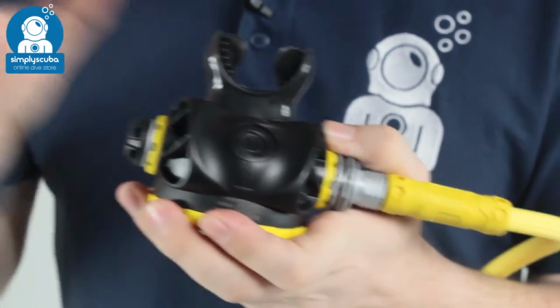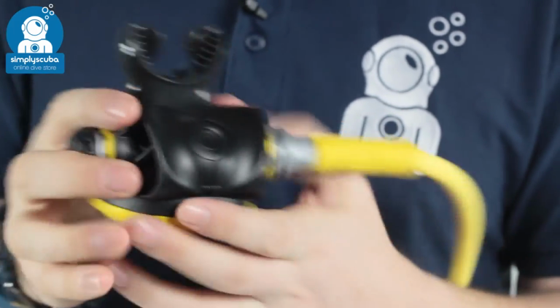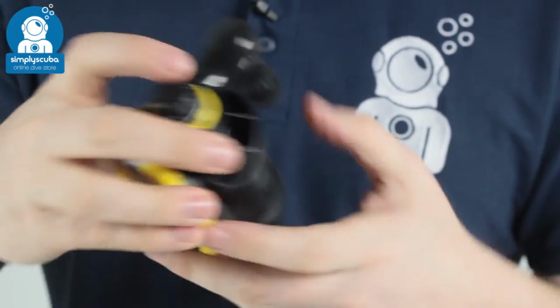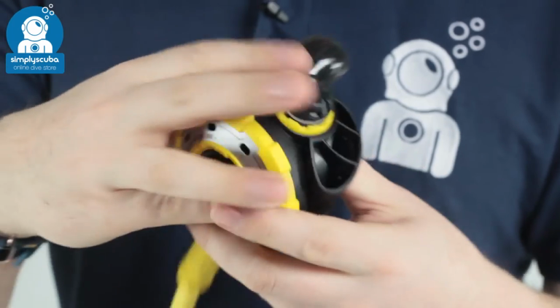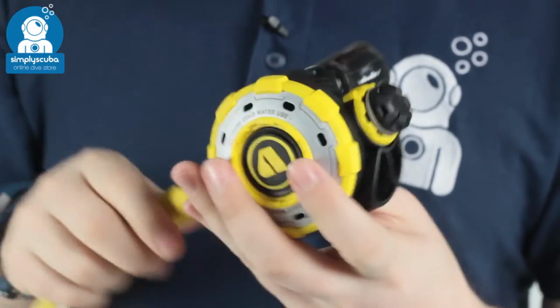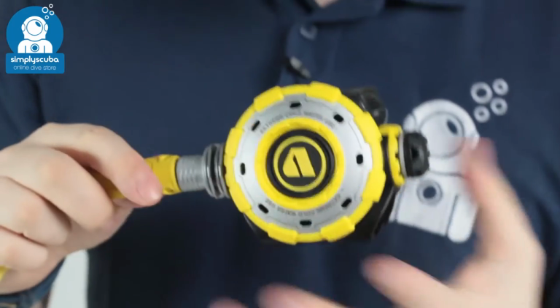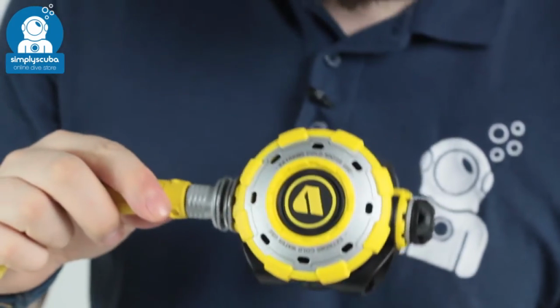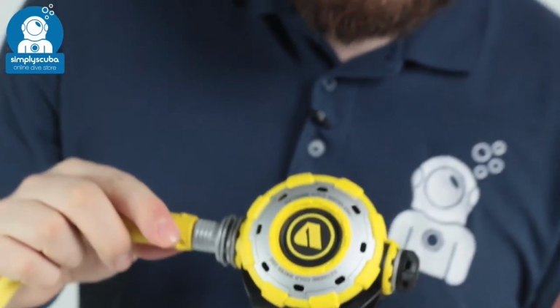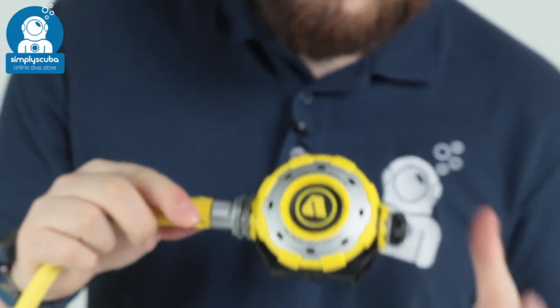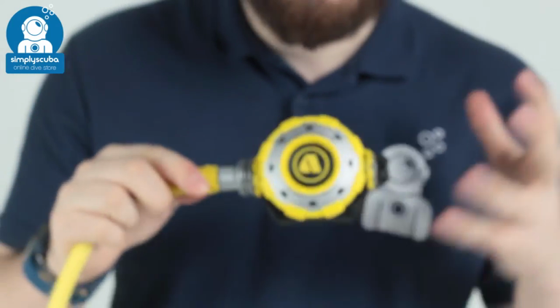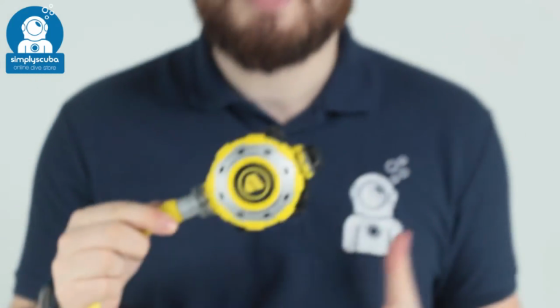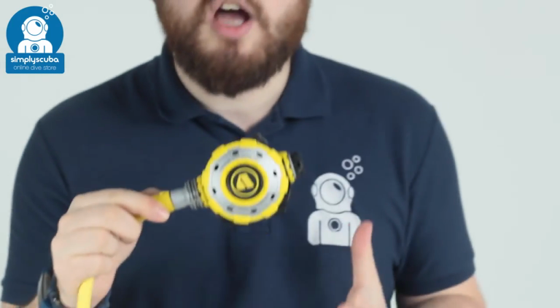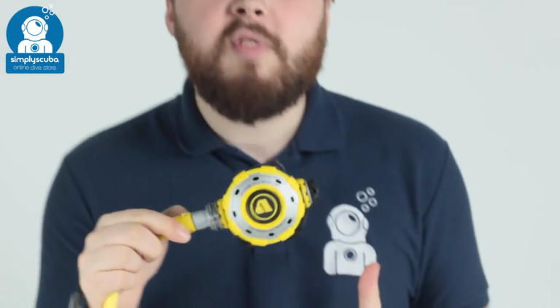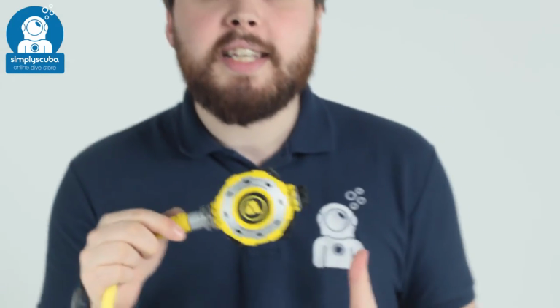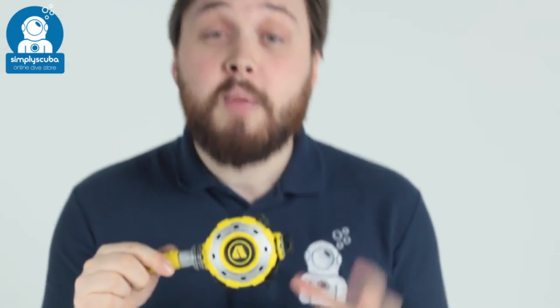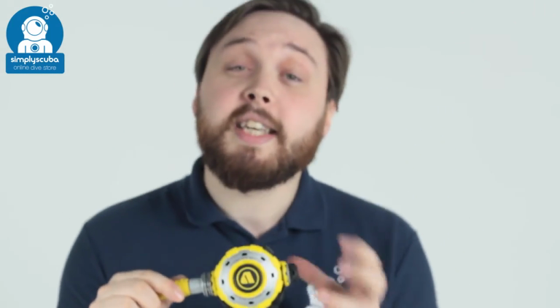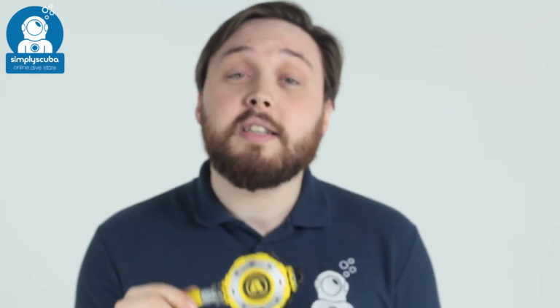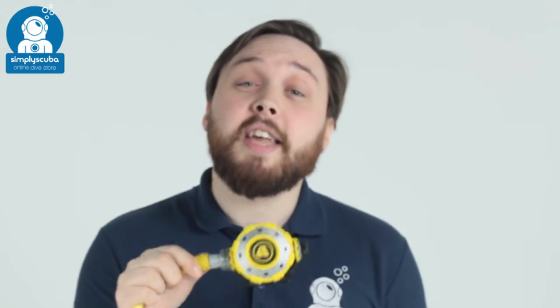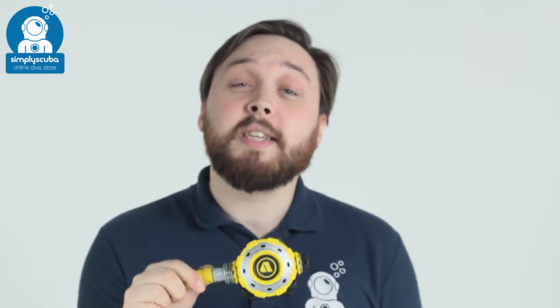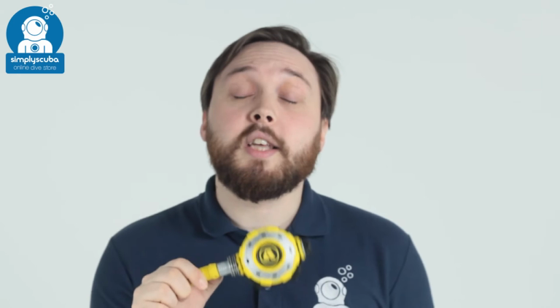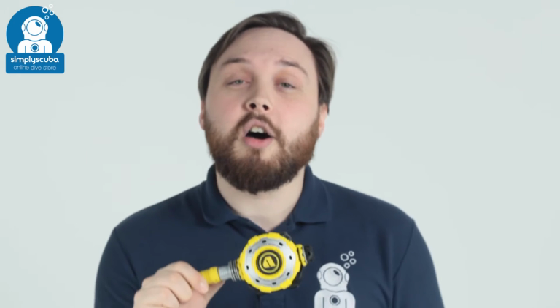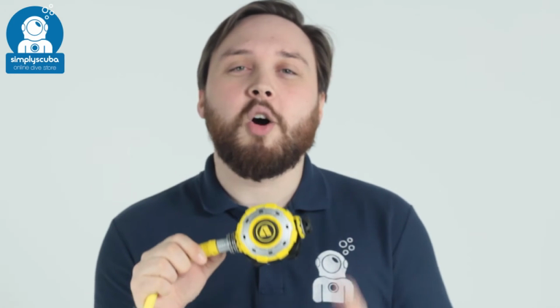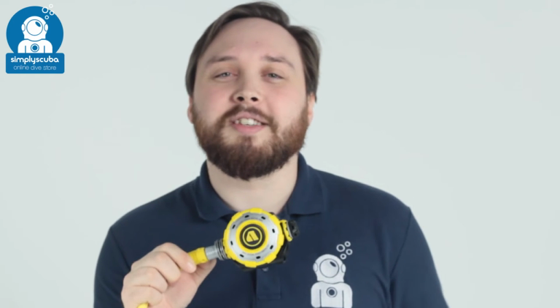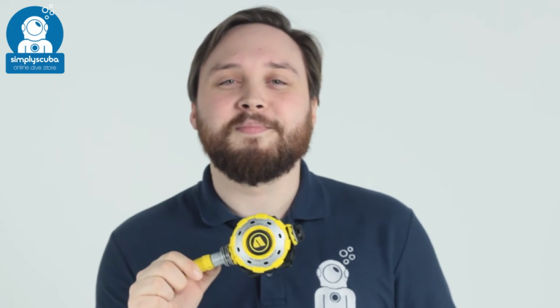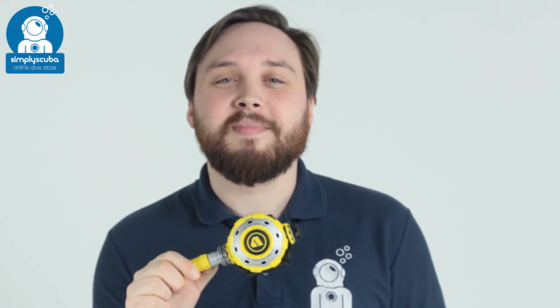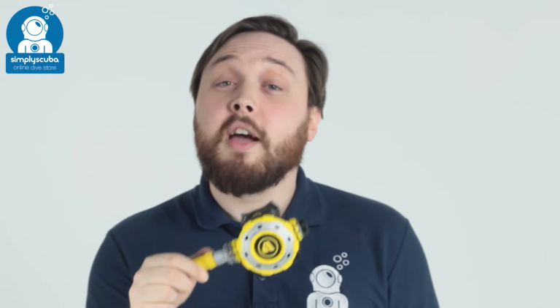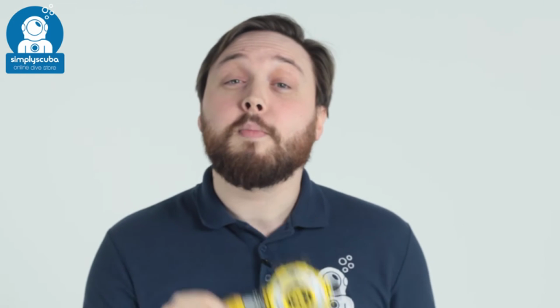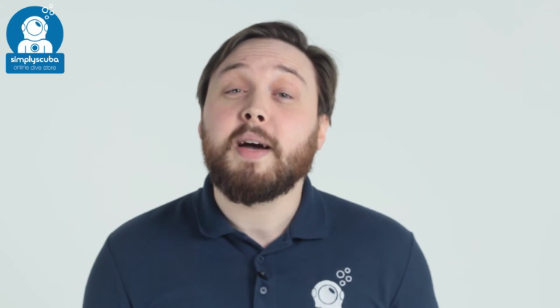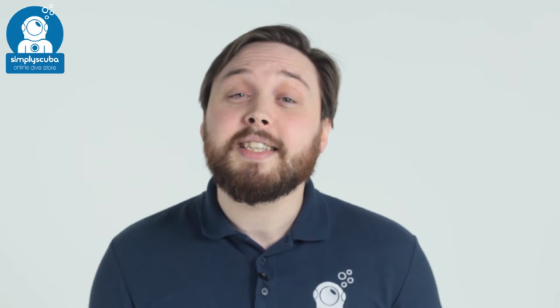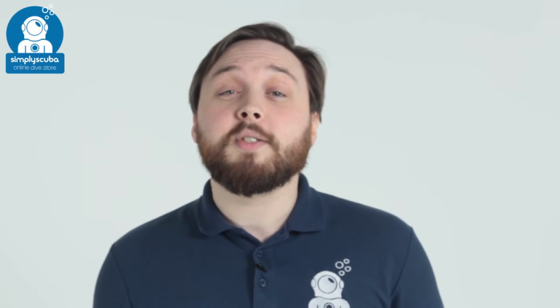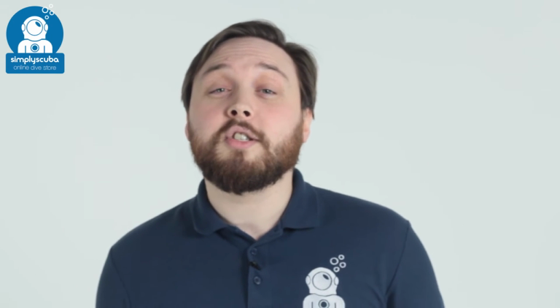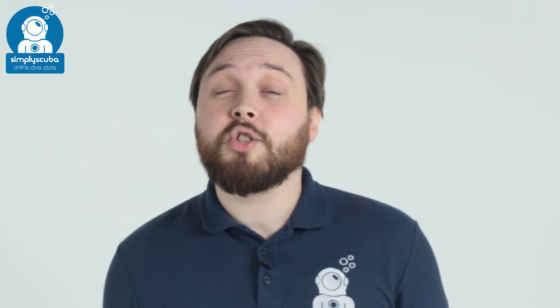So if you're after the perfect accompaniment for your MTXR regulator, take a look at the MTXR Octo. Thanks for watching and safe diving.